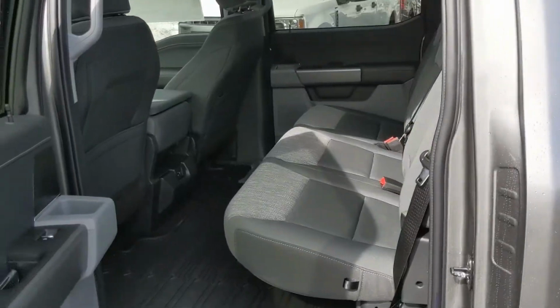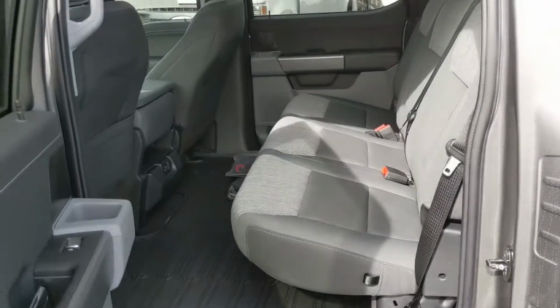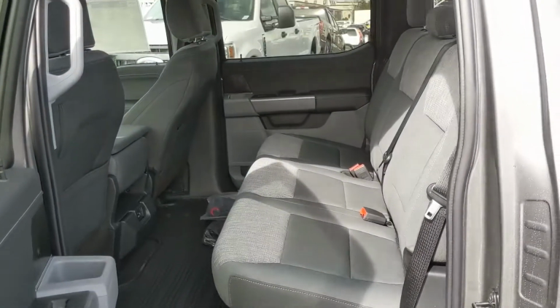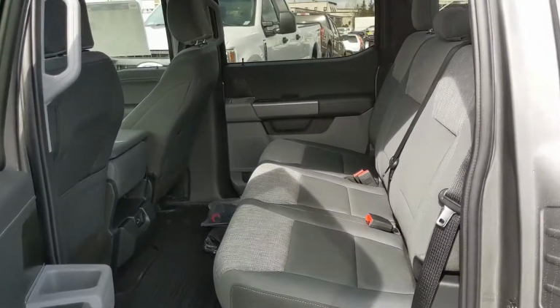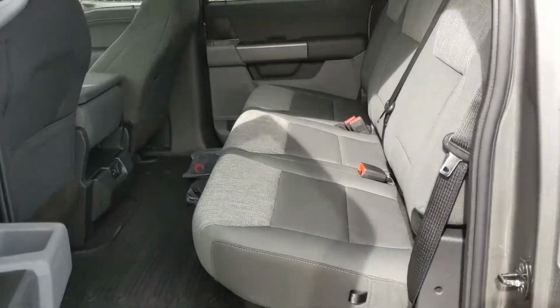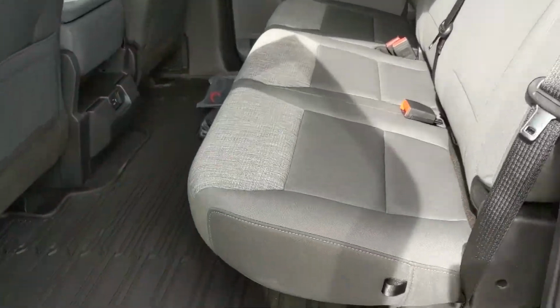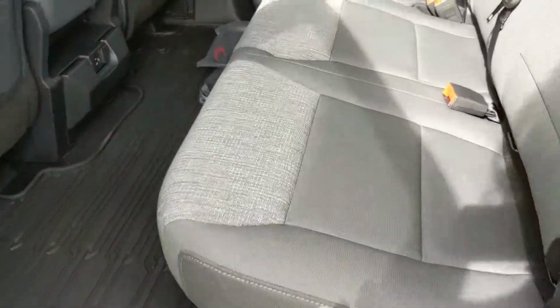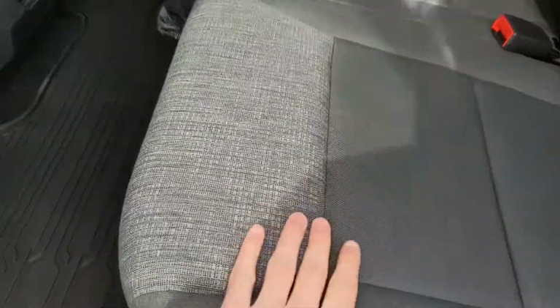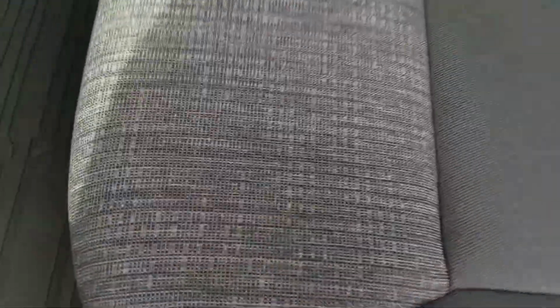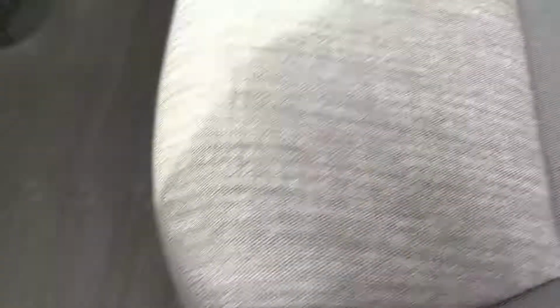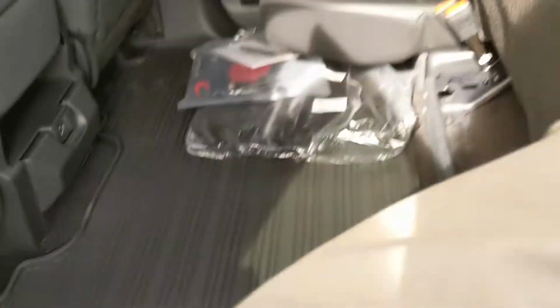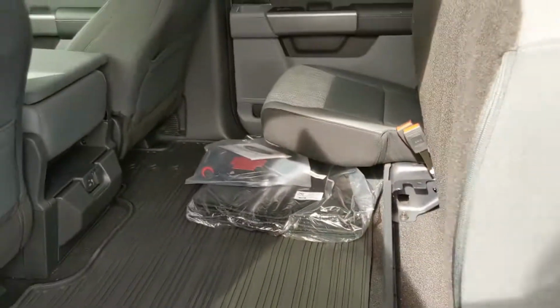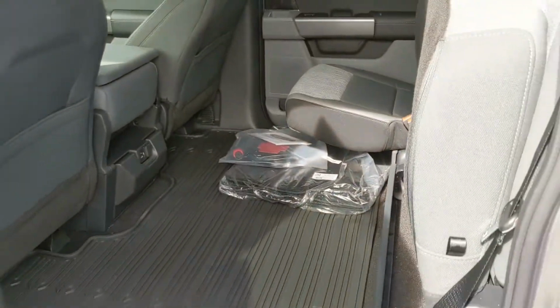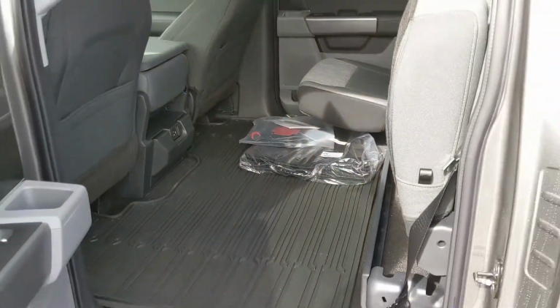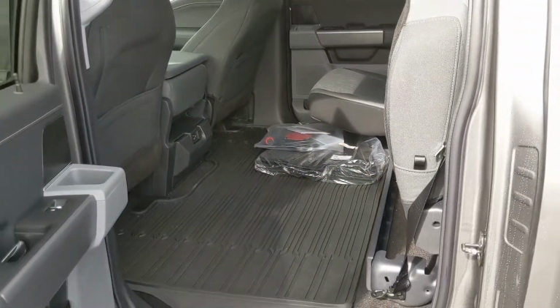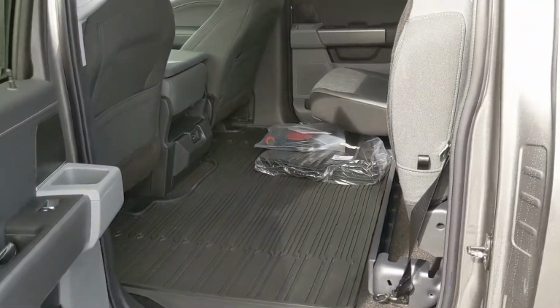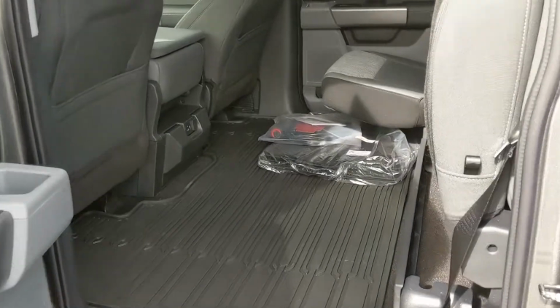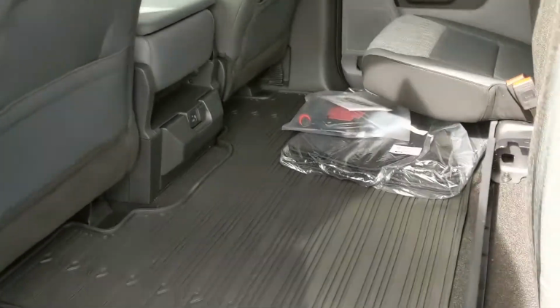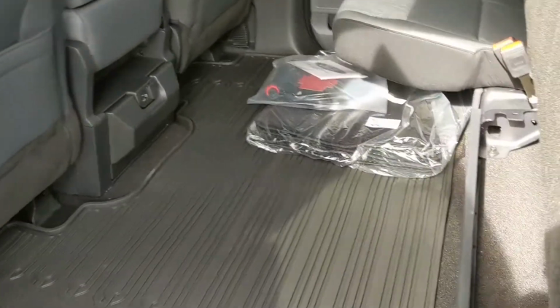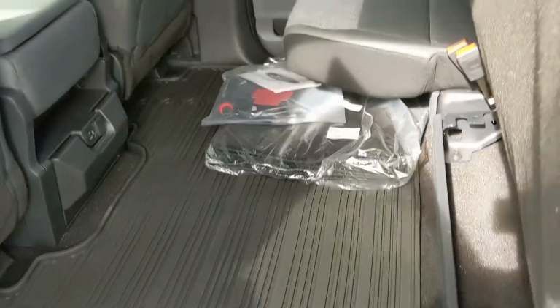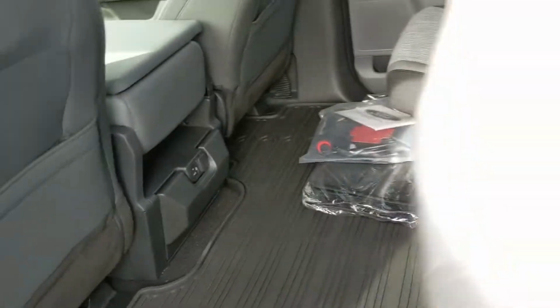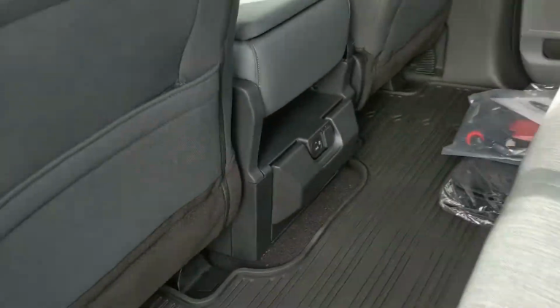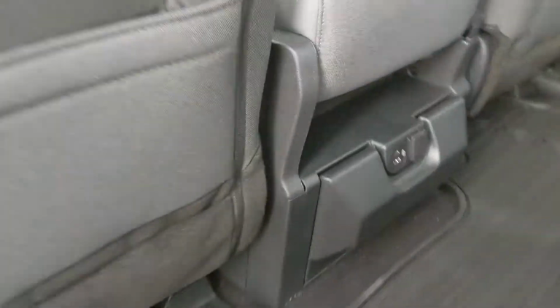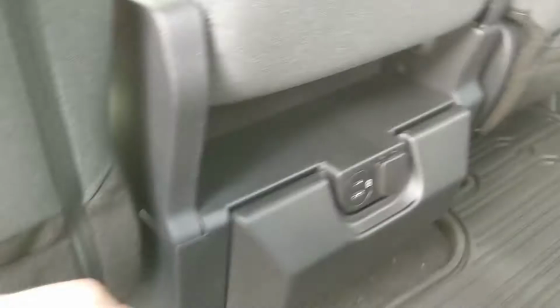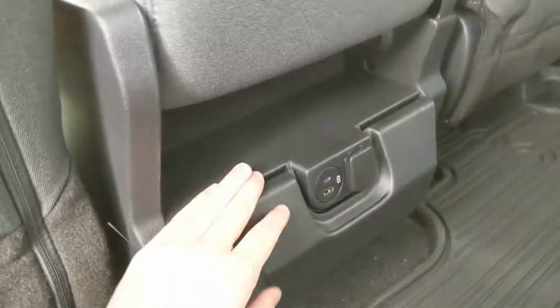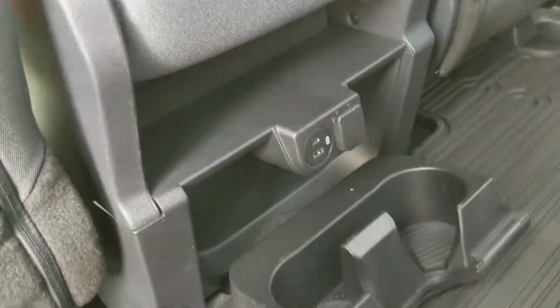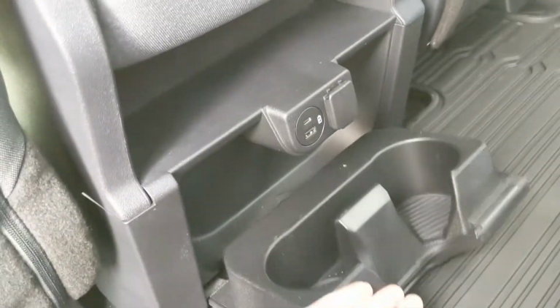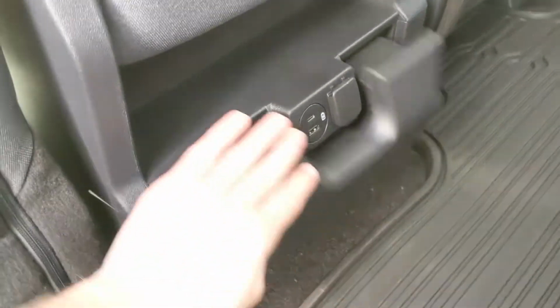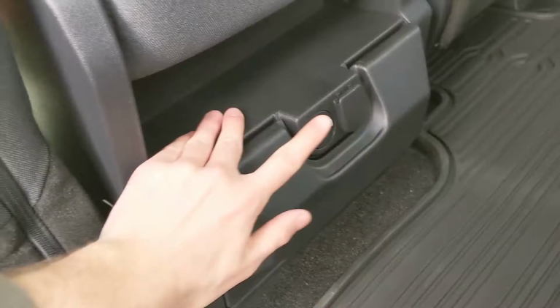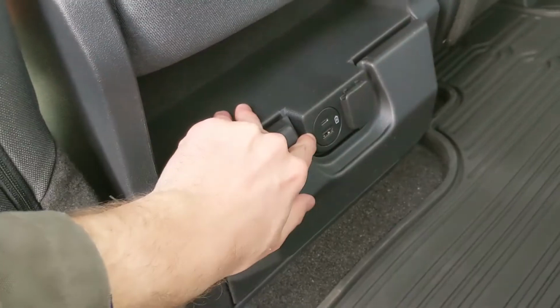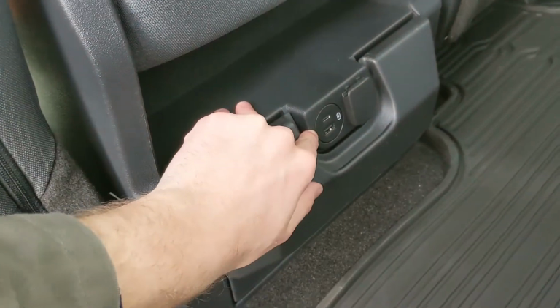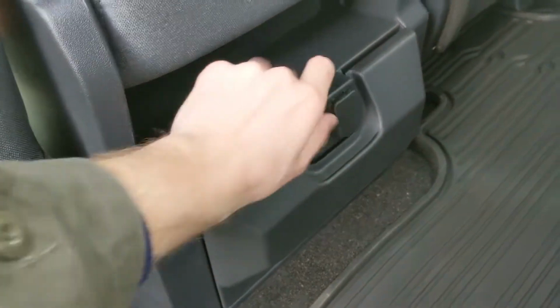Down here in the middle you have two full cup holders as well as a USB, USB-C, and 12-volt power outlet. Looking at the front, you have power windows, power mirrors, and power locks, as well as a partially power-adjustable driver's seat.